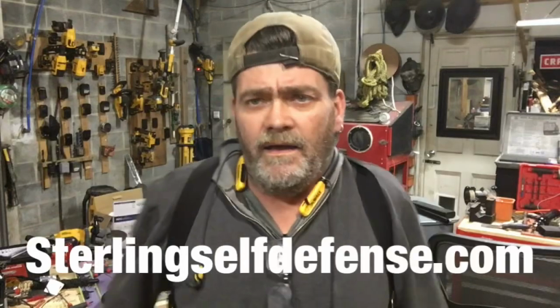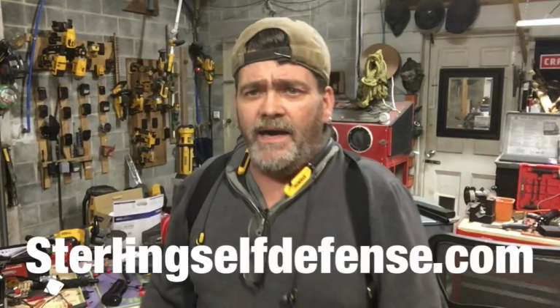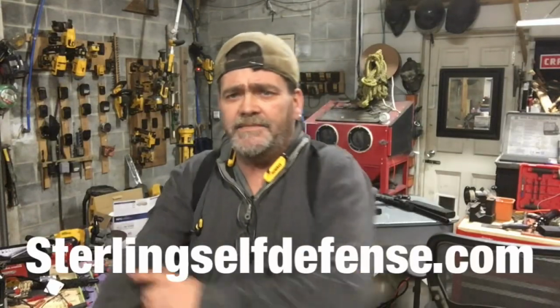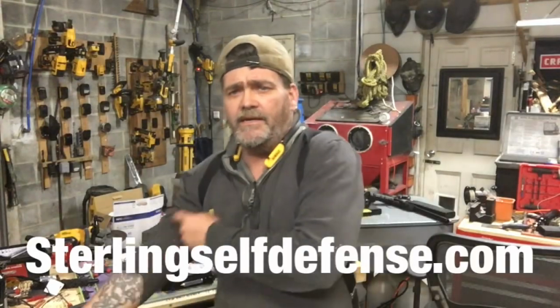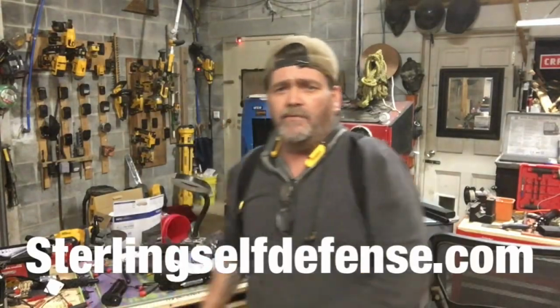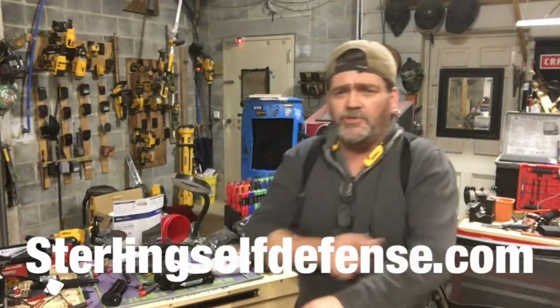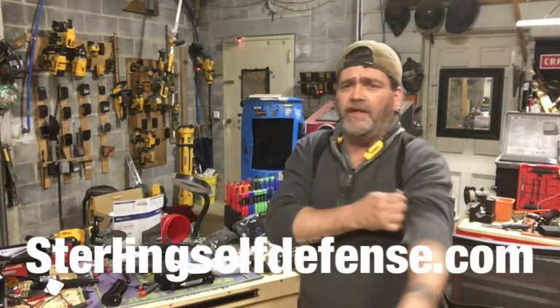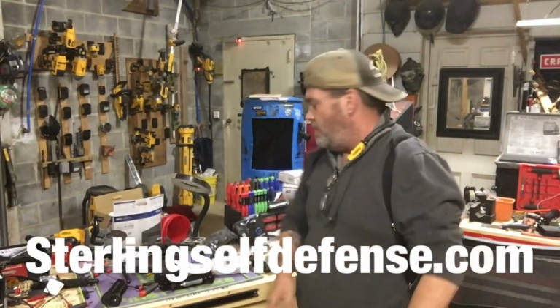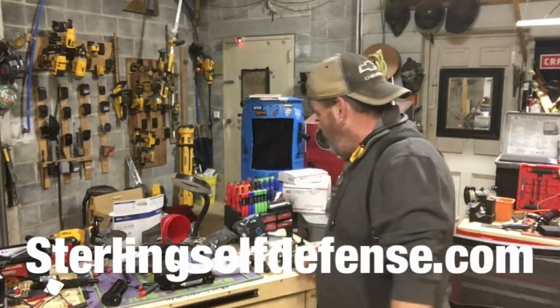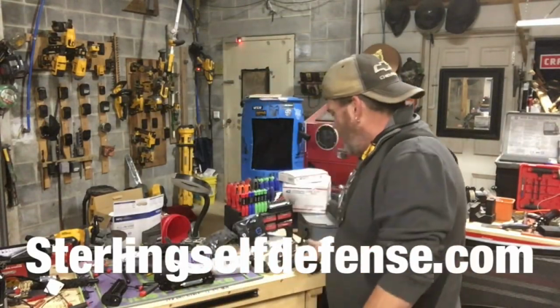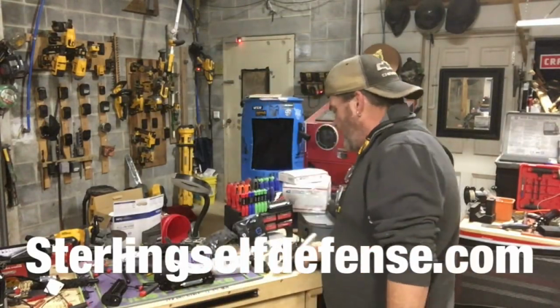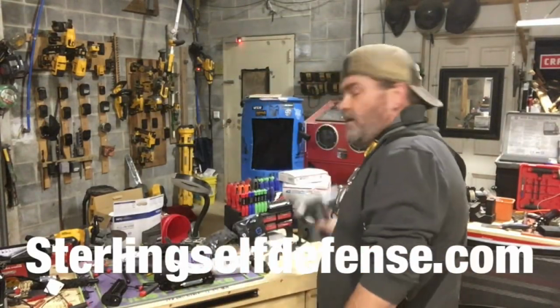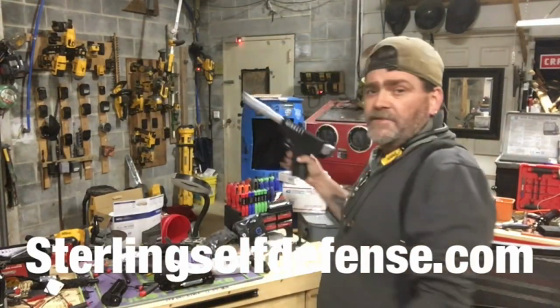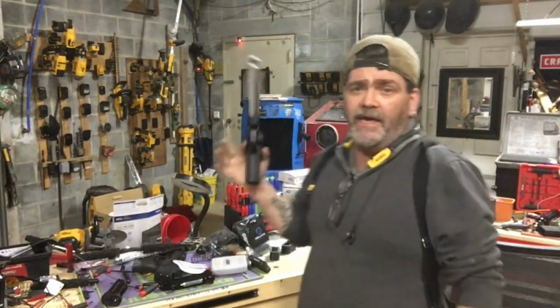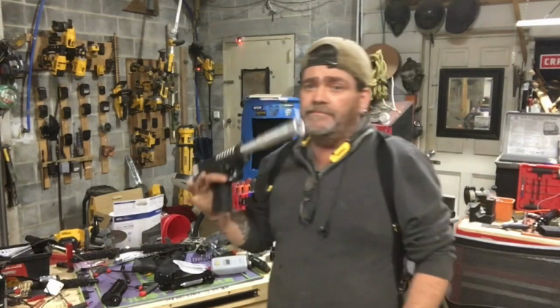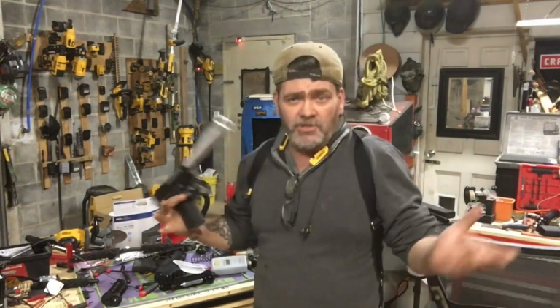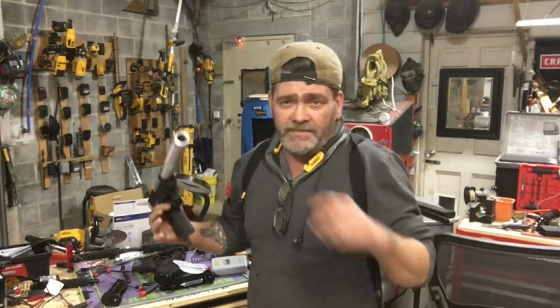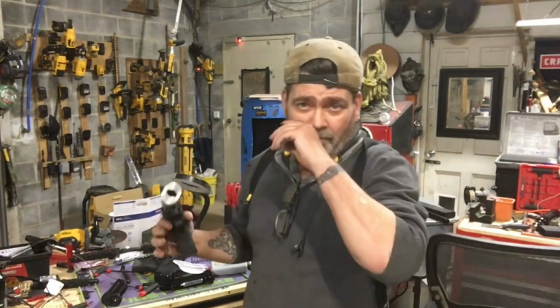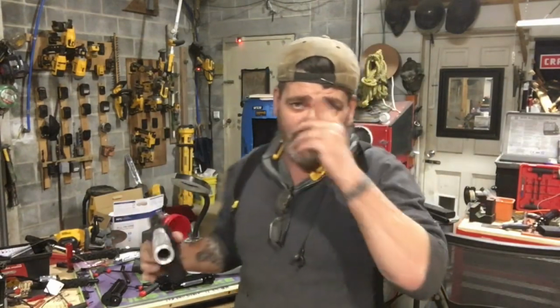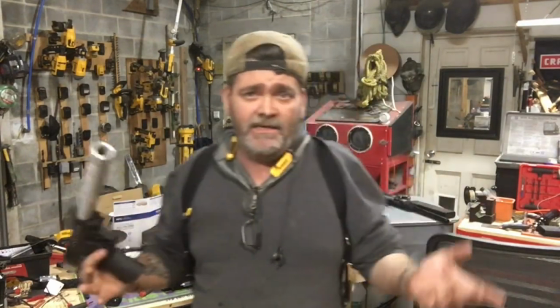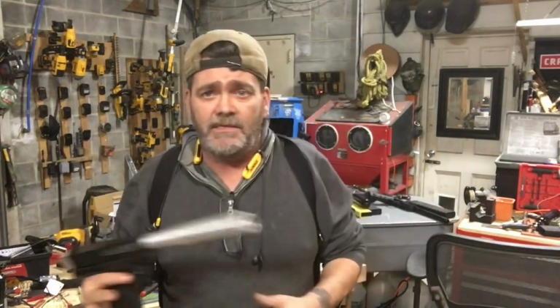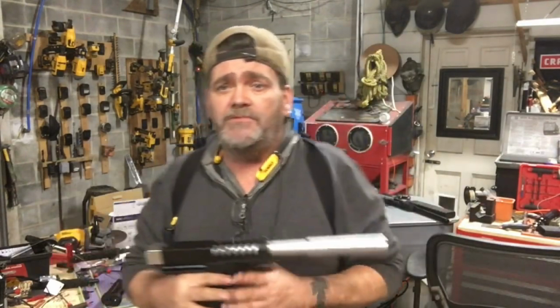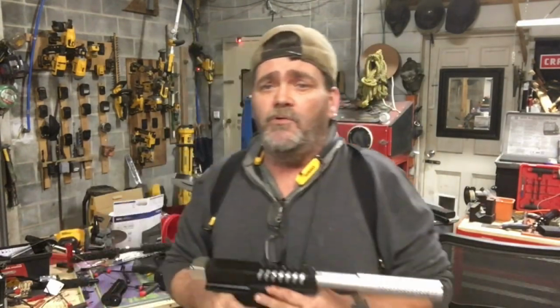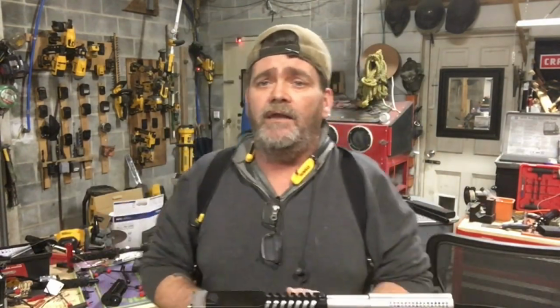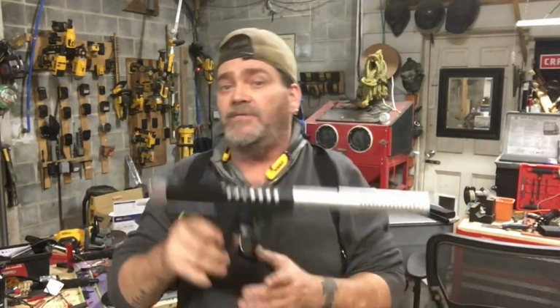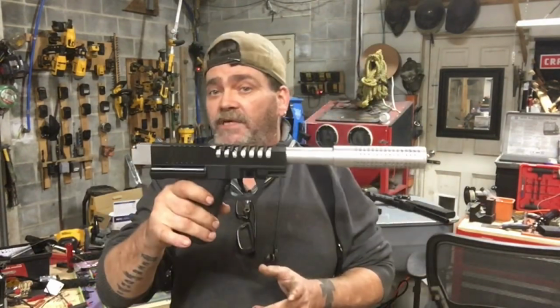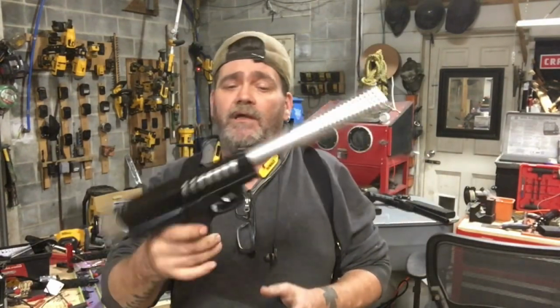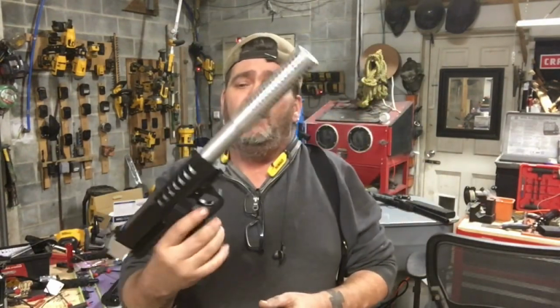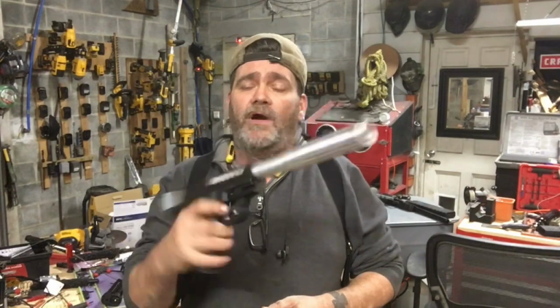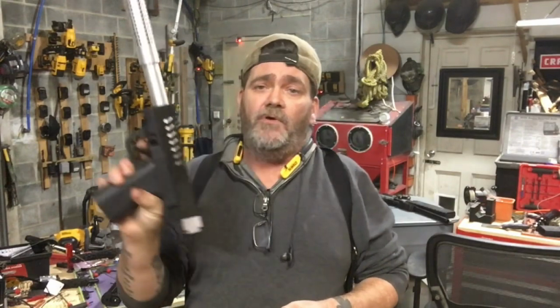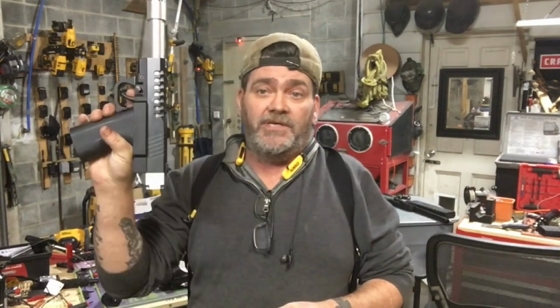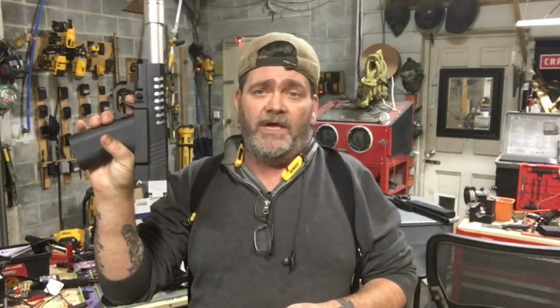Hey guys, Dan coming at you with another short video. Got a warranty in — usually doesn't happen, but sometimes with a new gun. John Wixen, who actually bought the John Wix Silver Ghost.